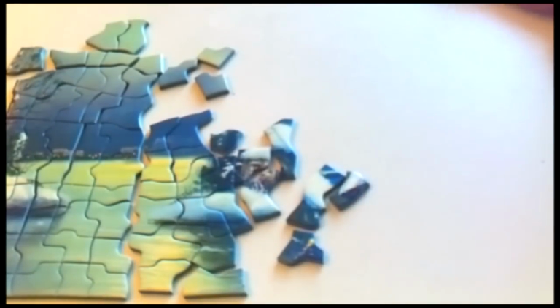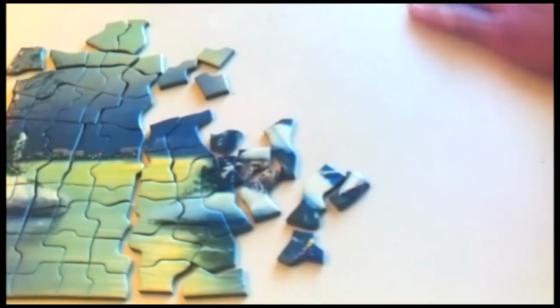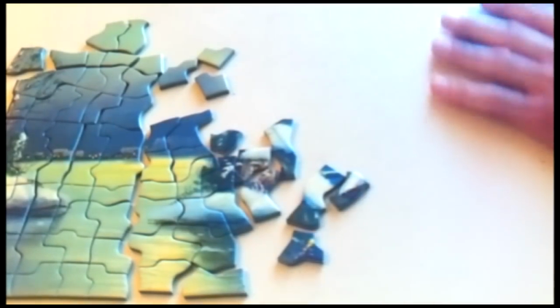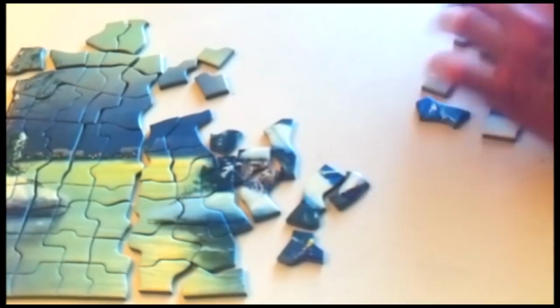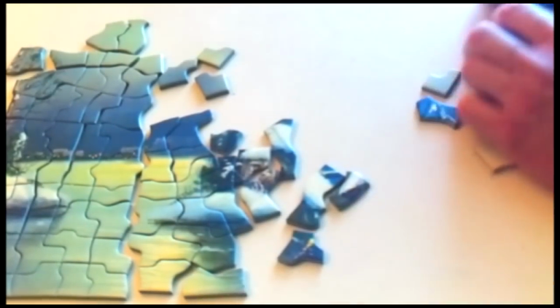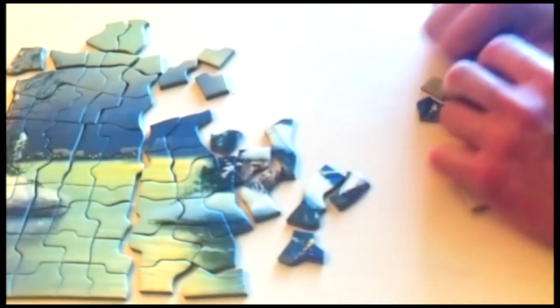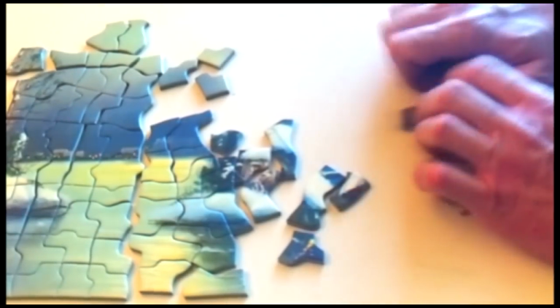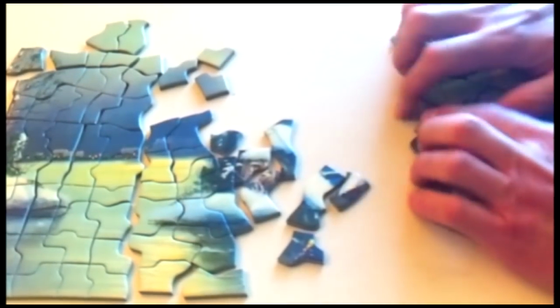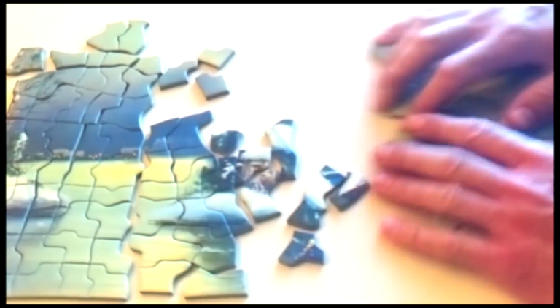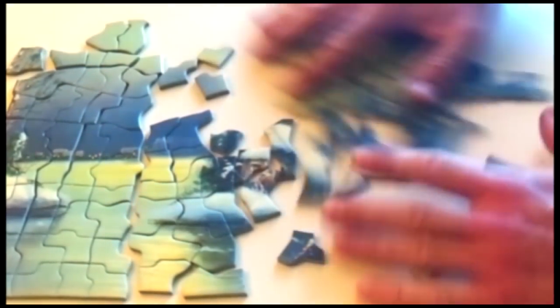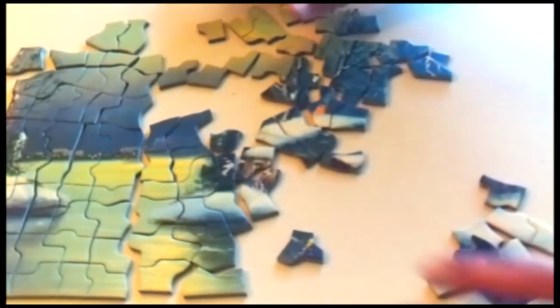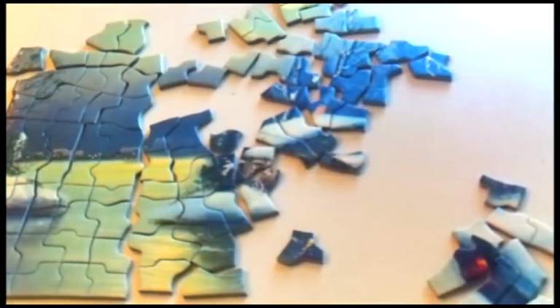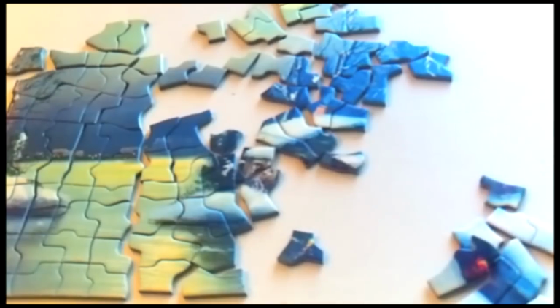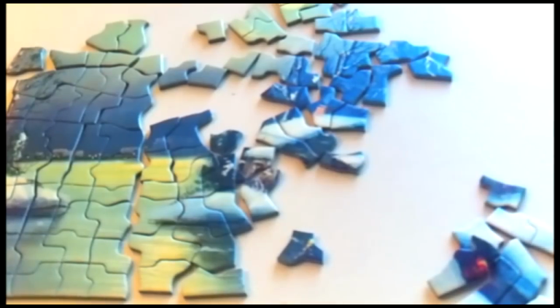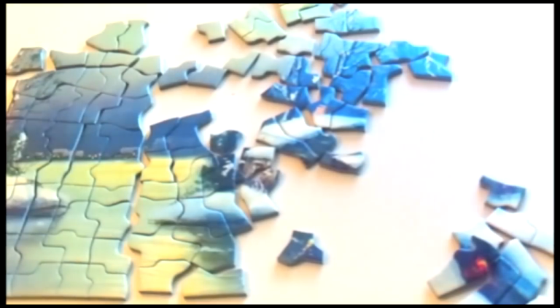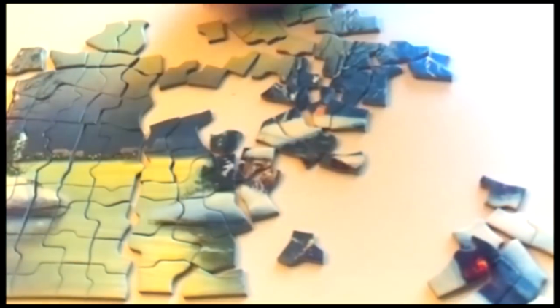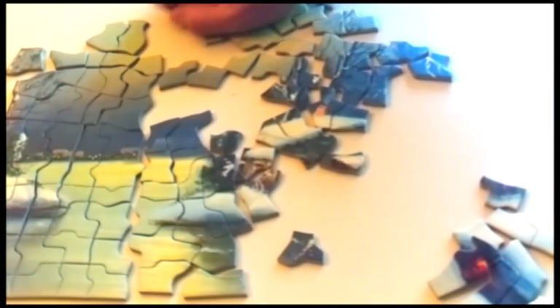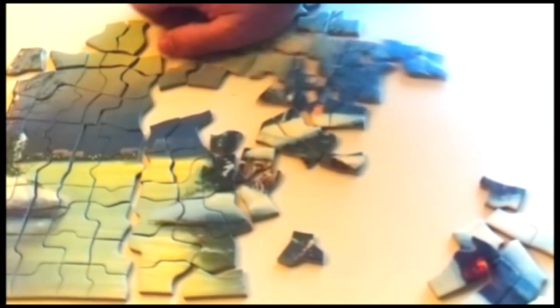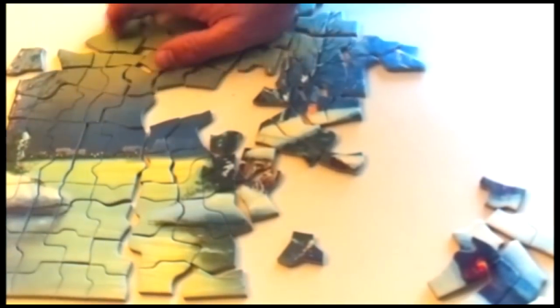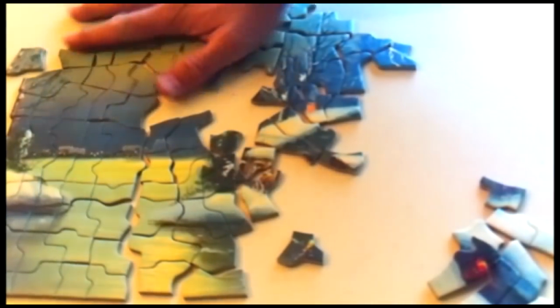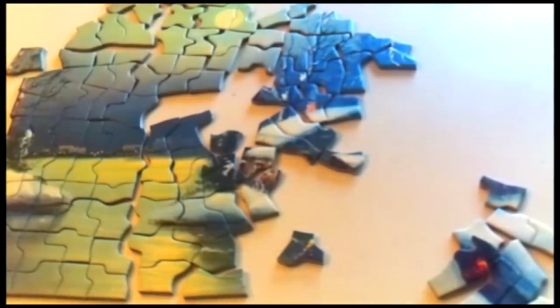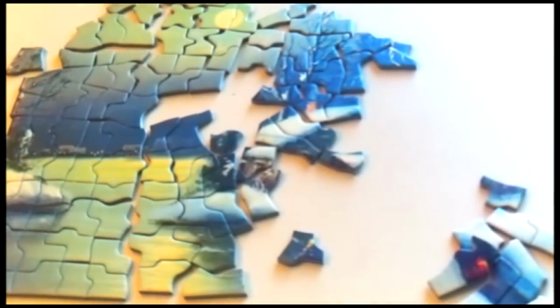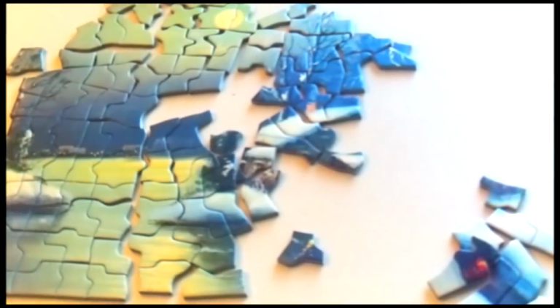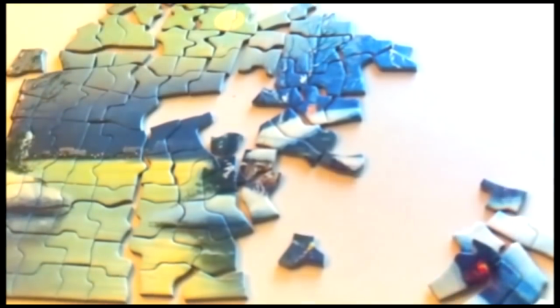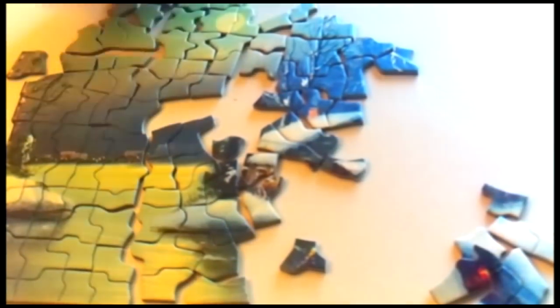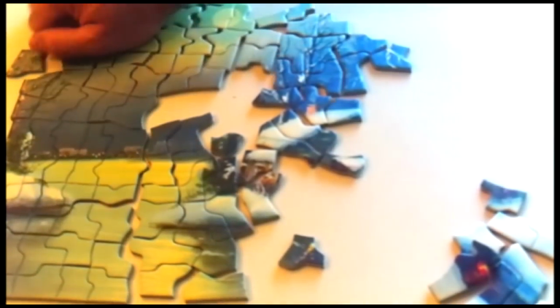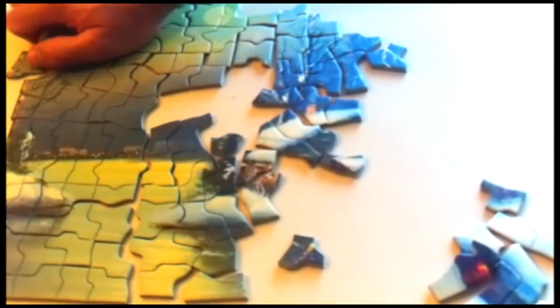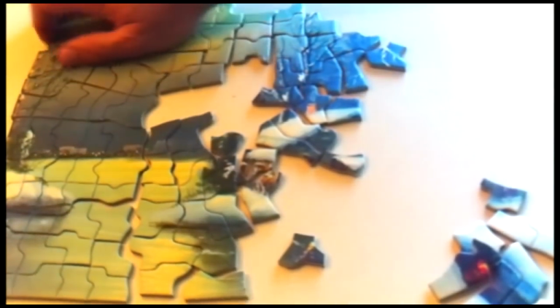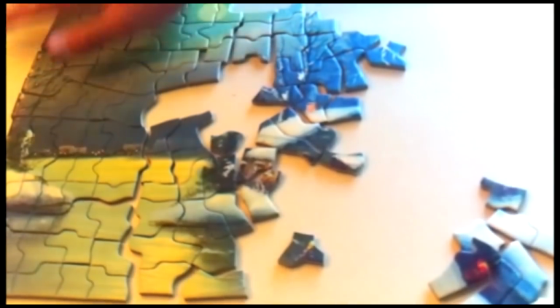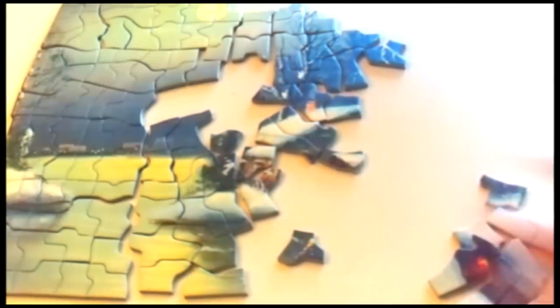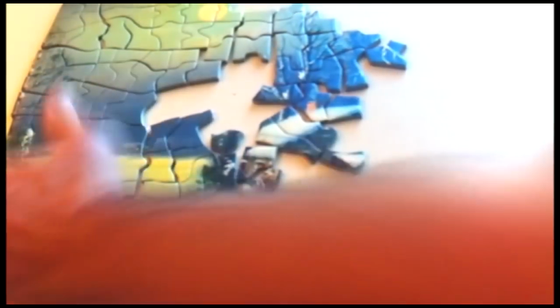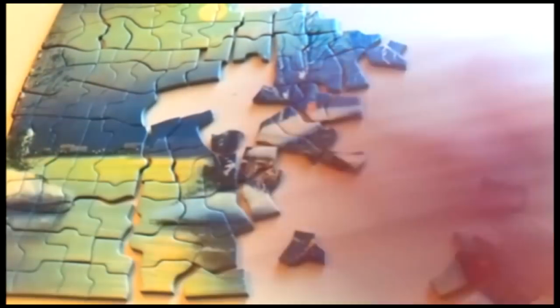Hey, a house. I see a house in the picture. I'm pretty sure of it. I'll just put a little more pieces up on top here and build the sky.